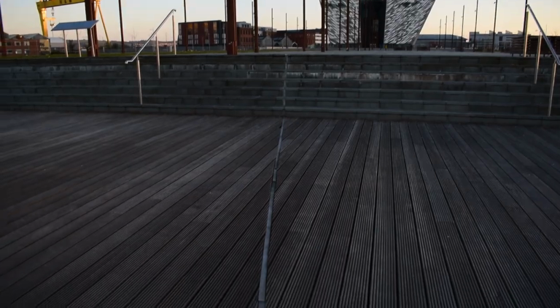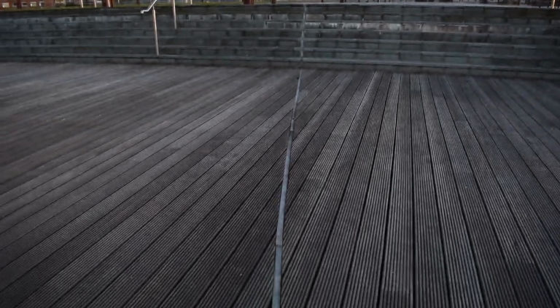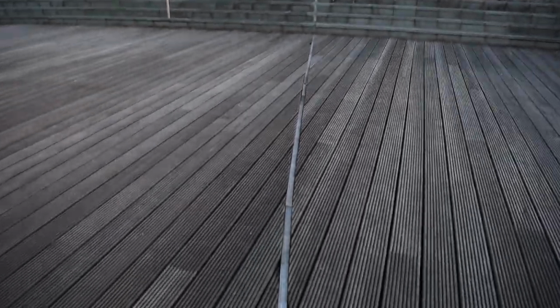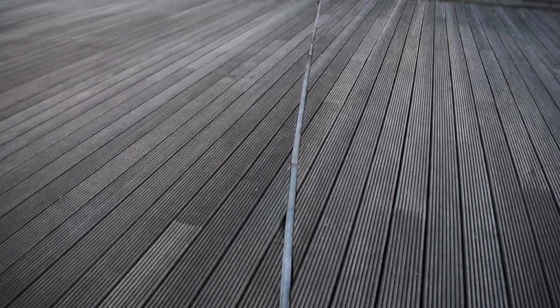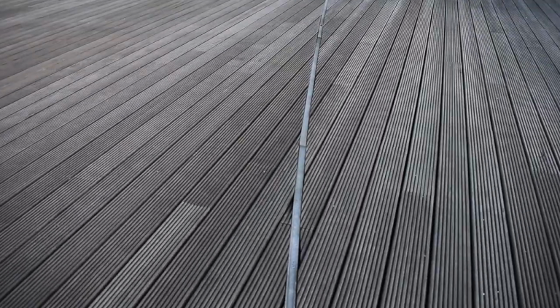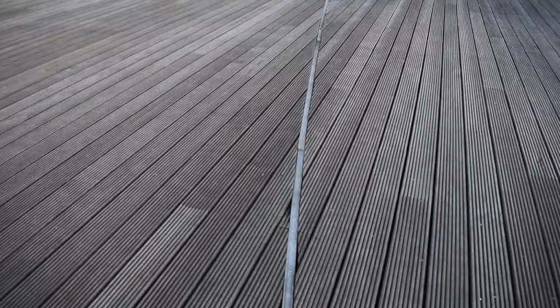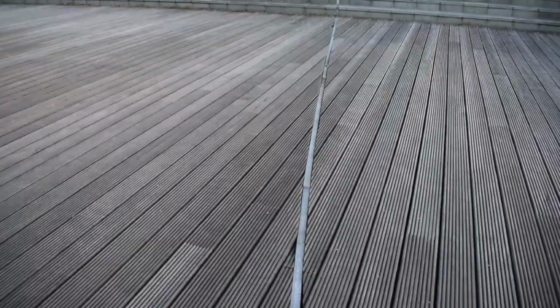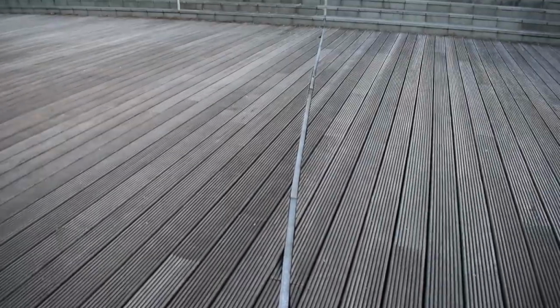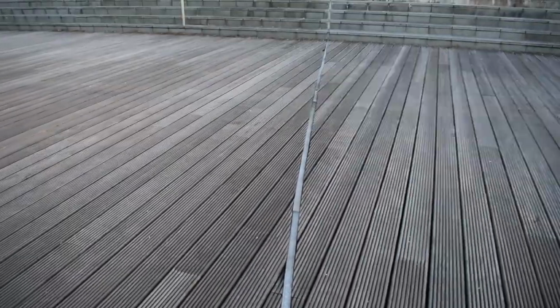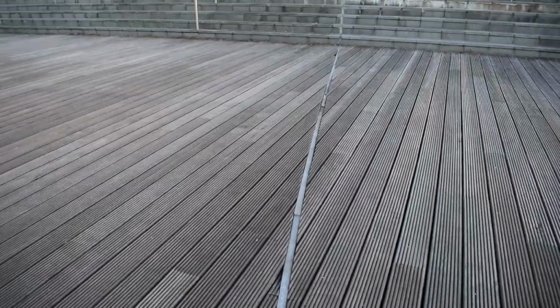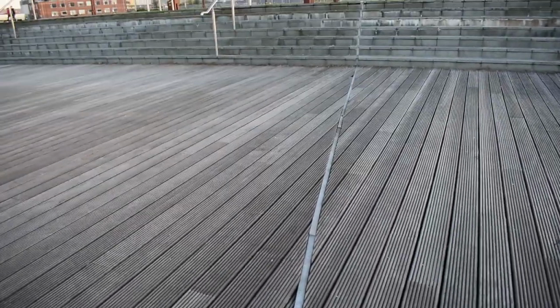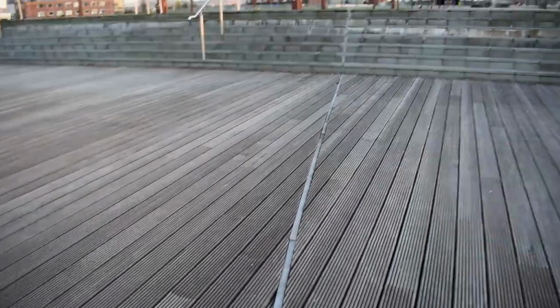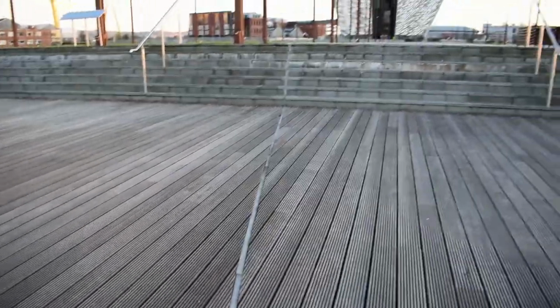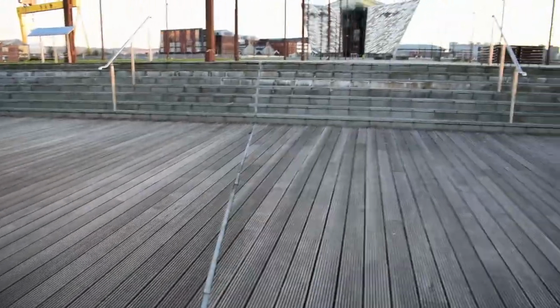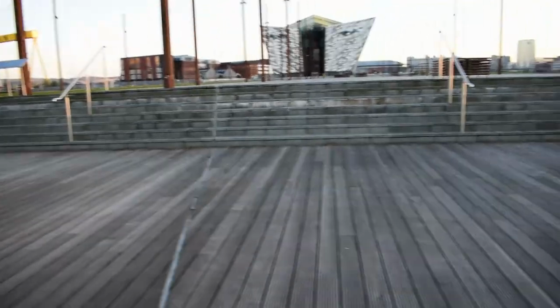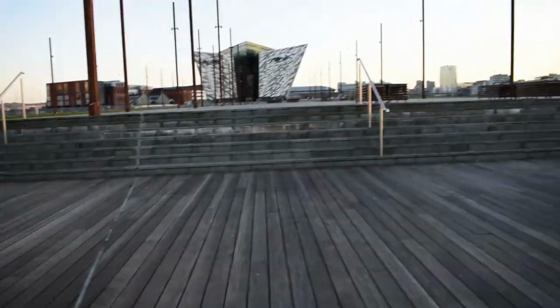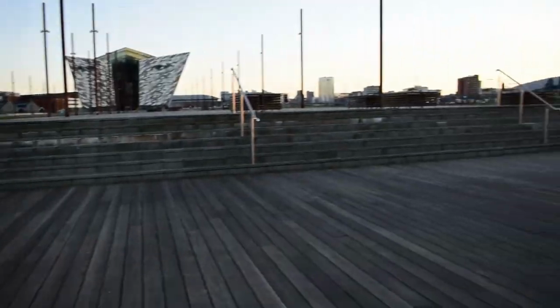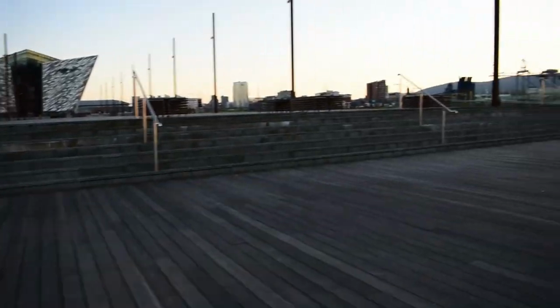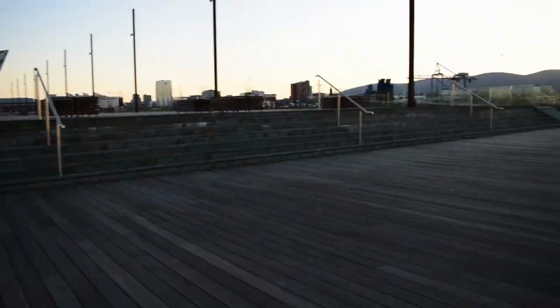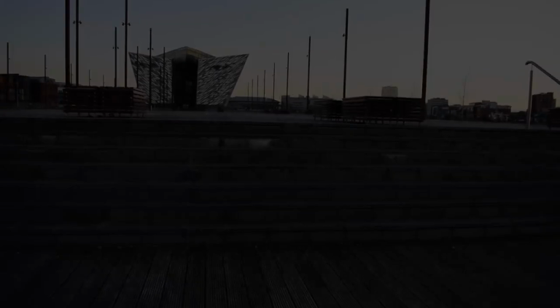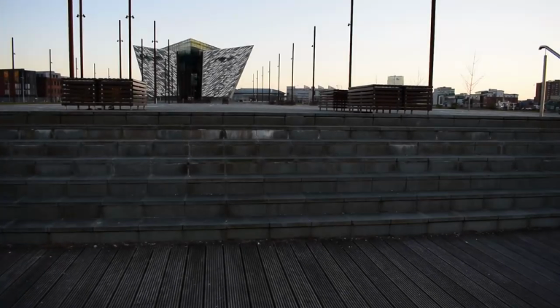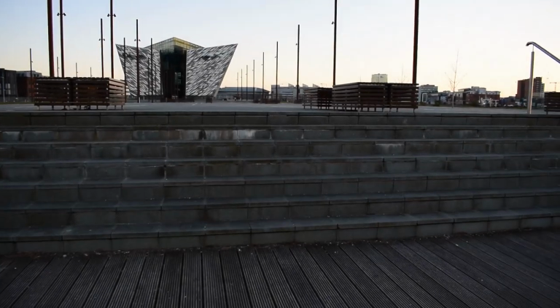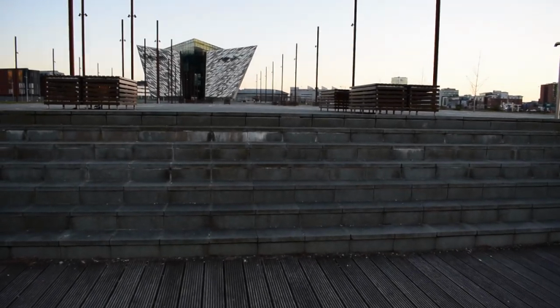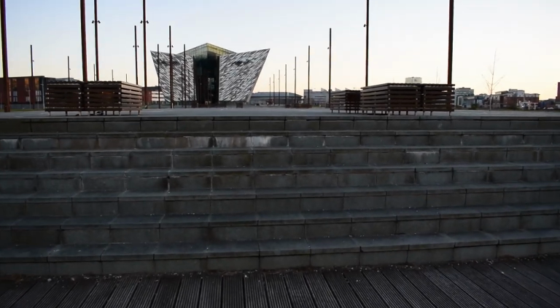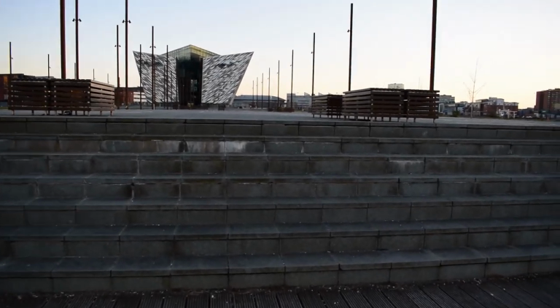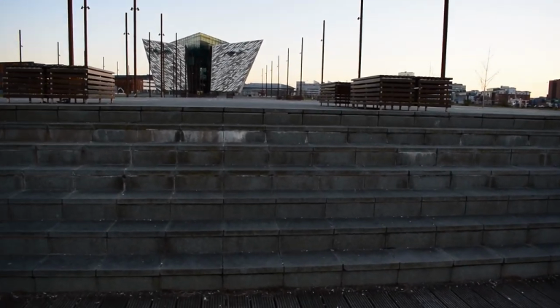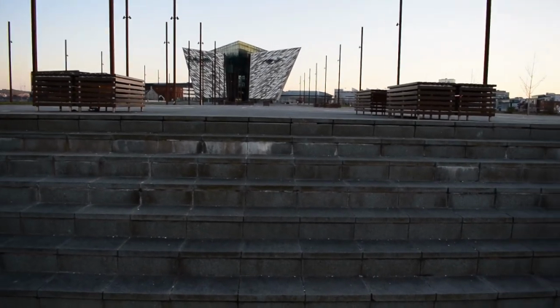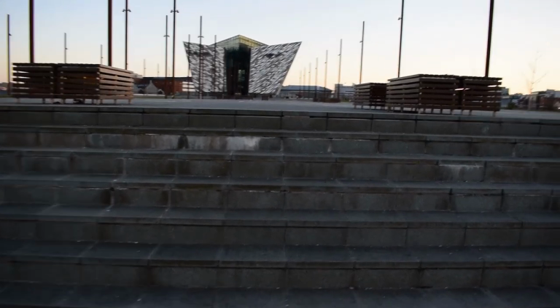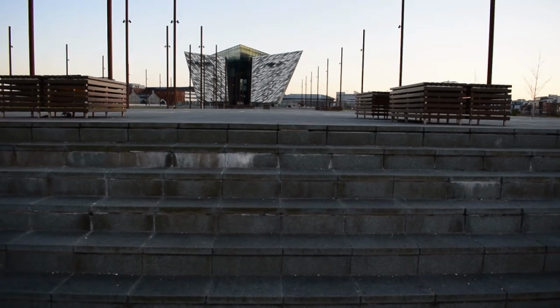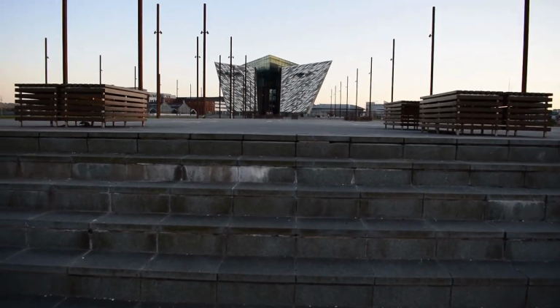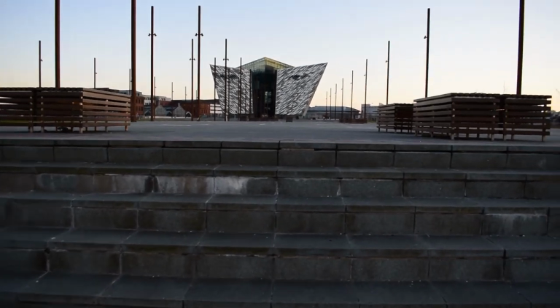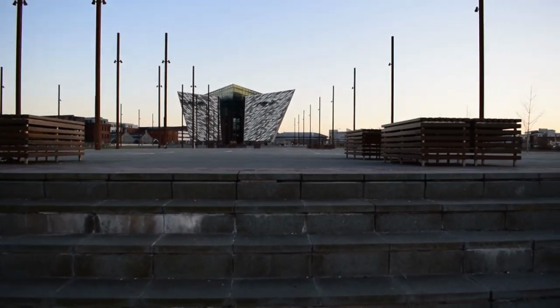The line goes right round the entire circumference of the original hull and it's to the exact dimensions. So I'll show you what else I come across as I walk up this slipway.